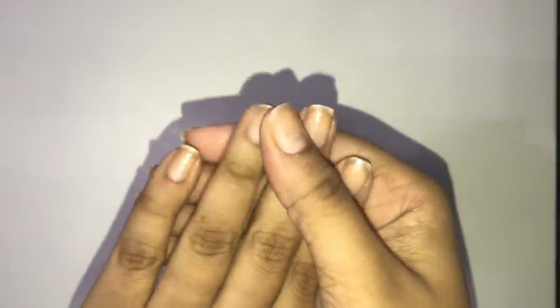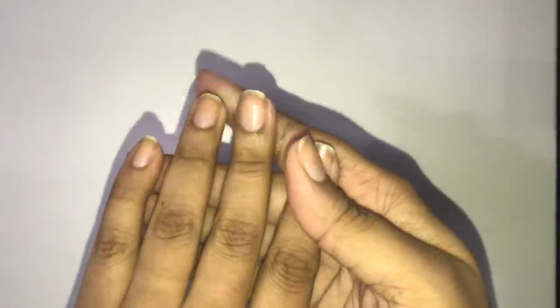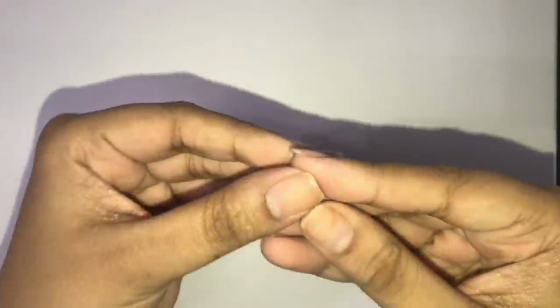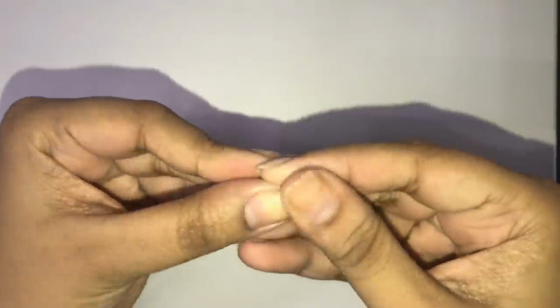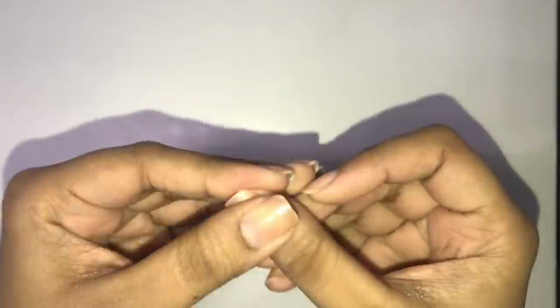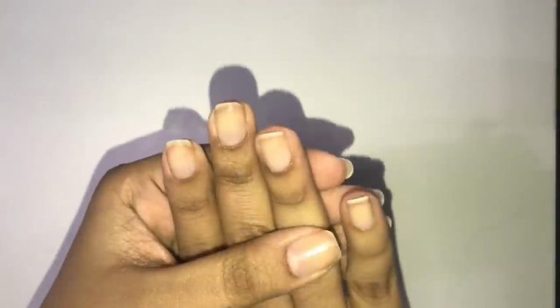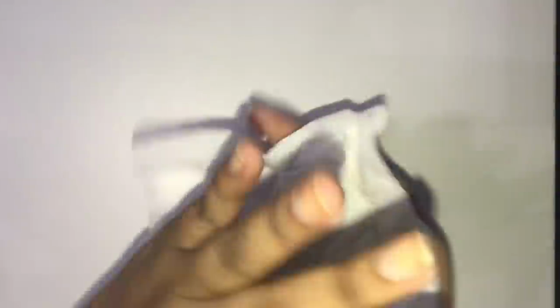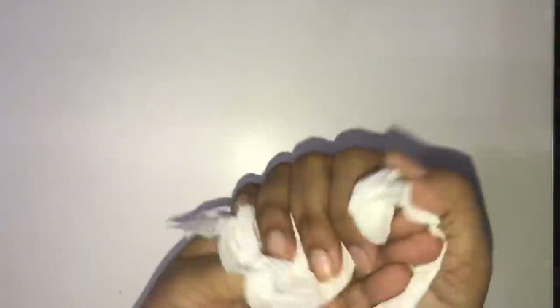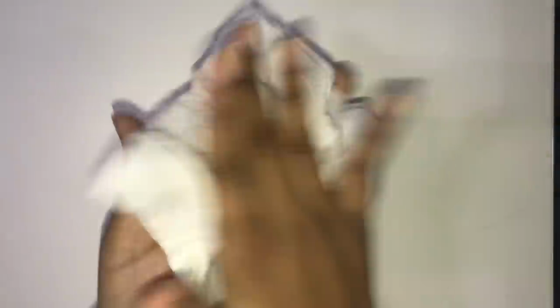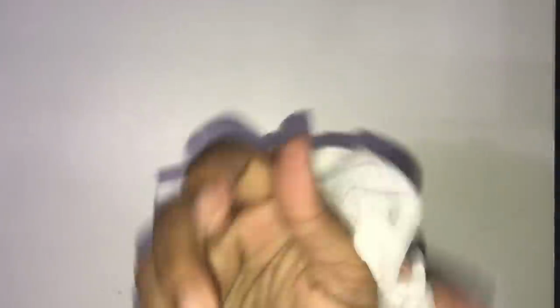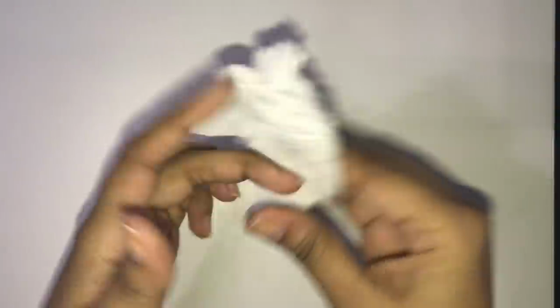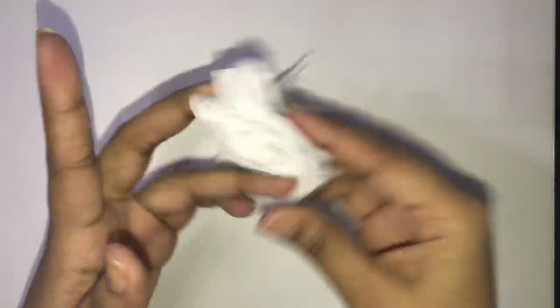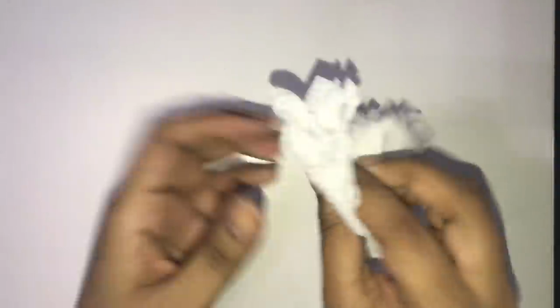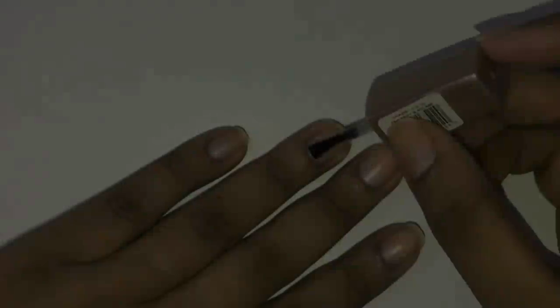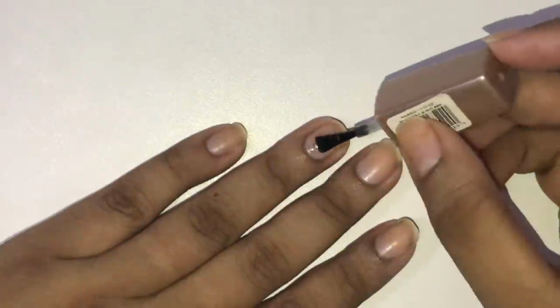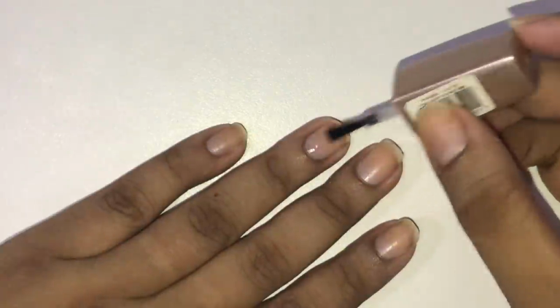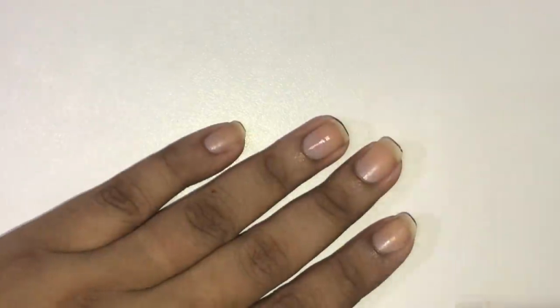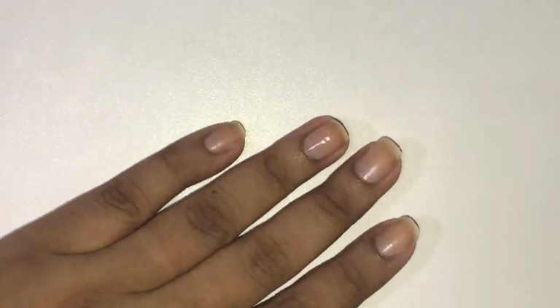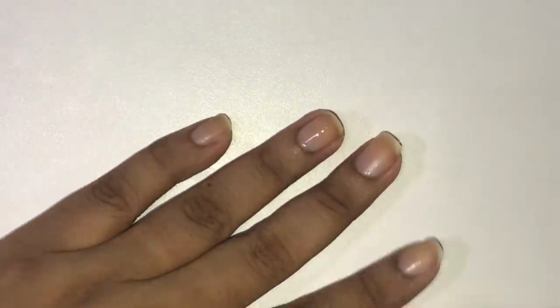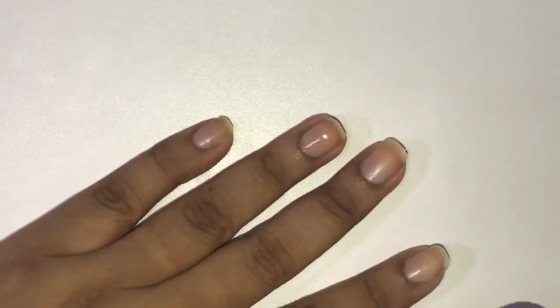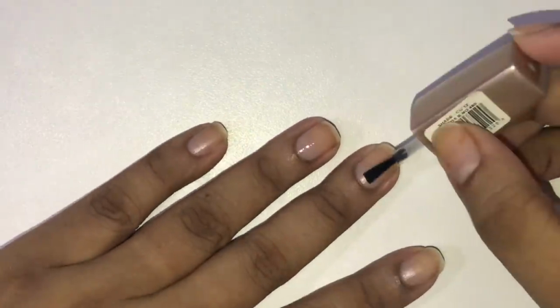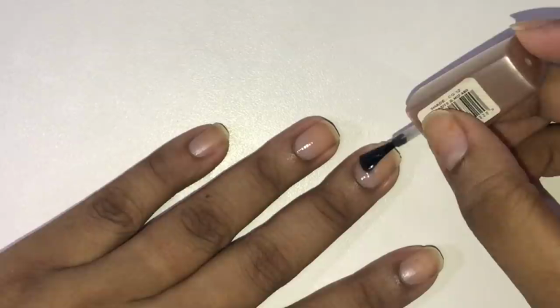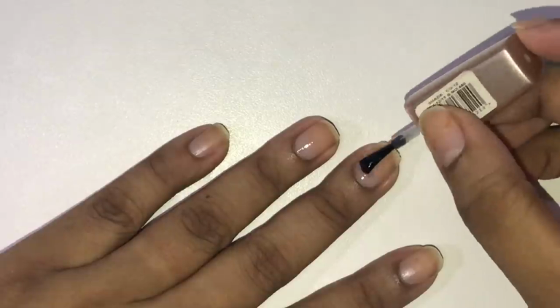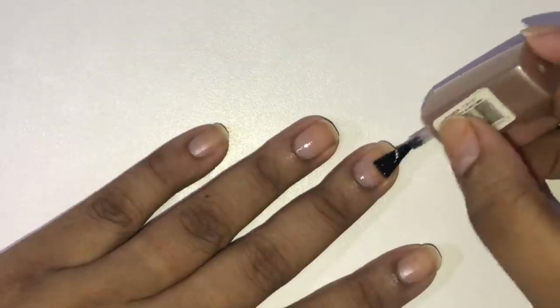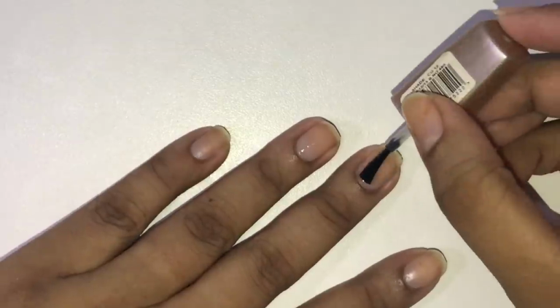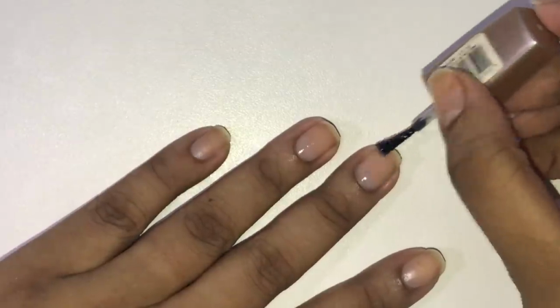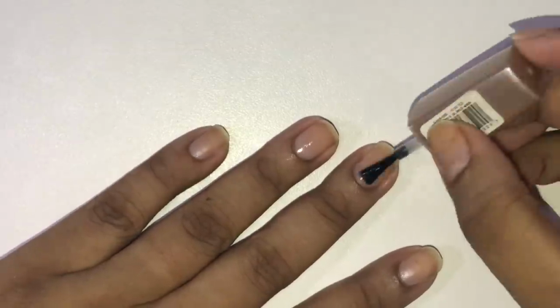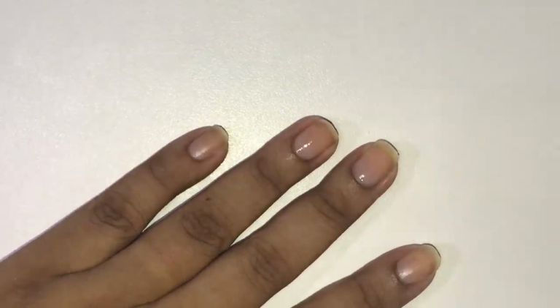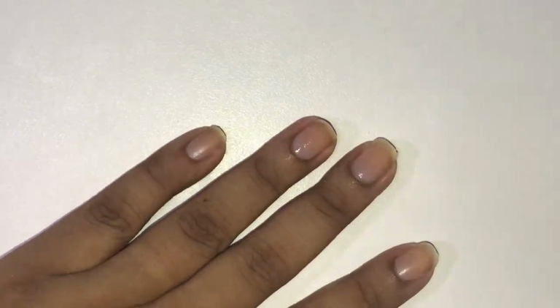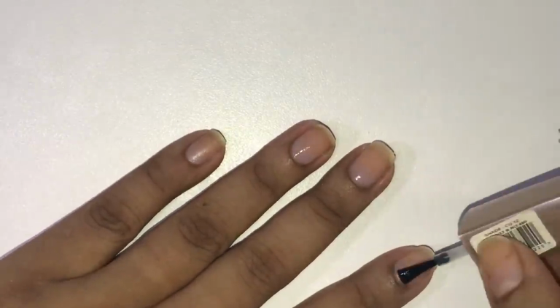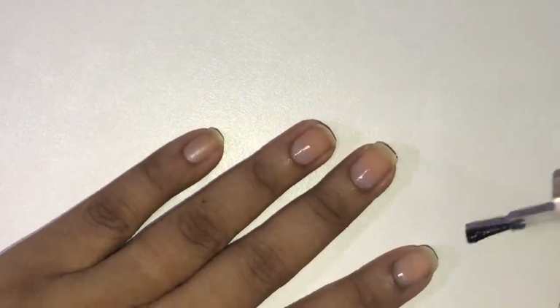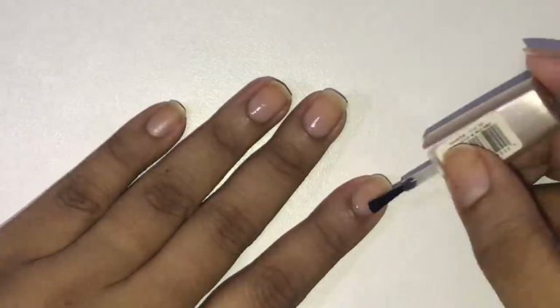Once that's done, I have quickly washed my hands and done my basic mini manicure. I will link that video below so you can check it — it is a very small and lovely video, only about 2 minutes.